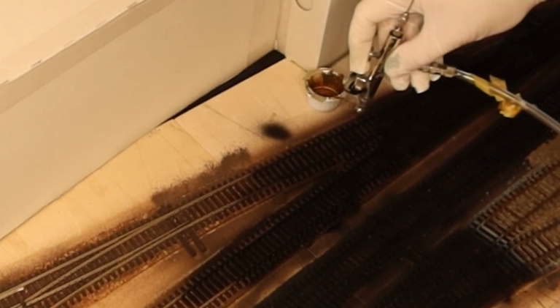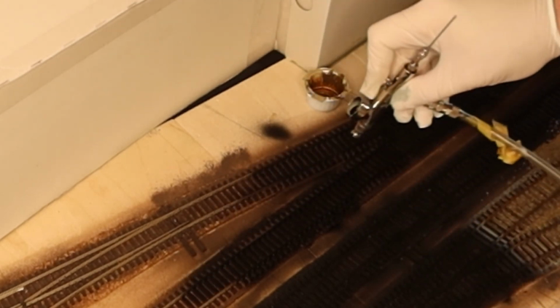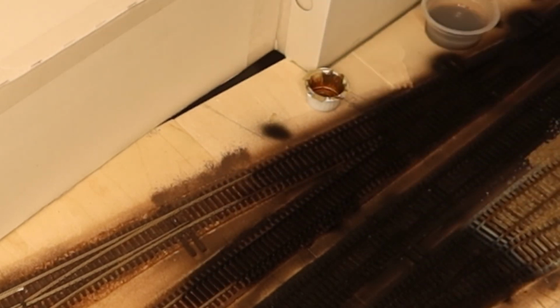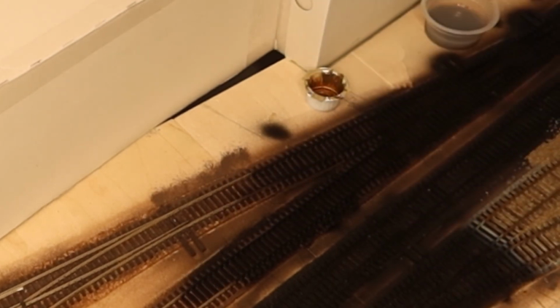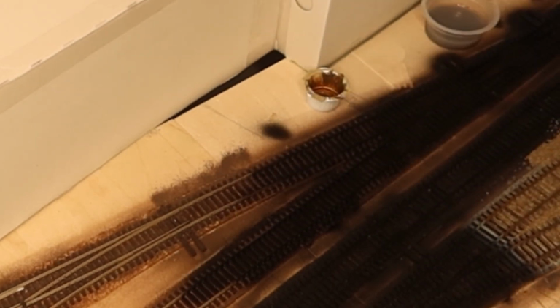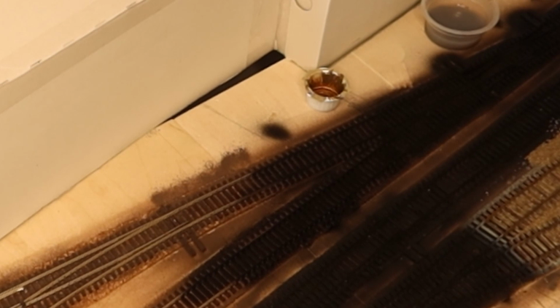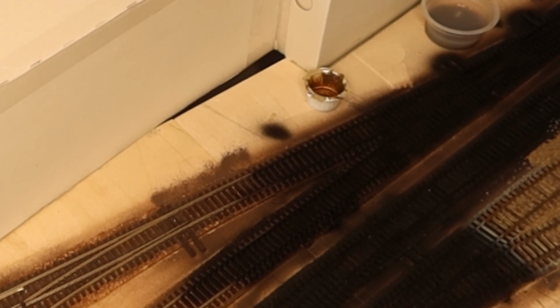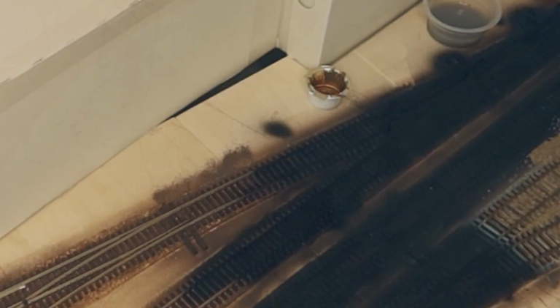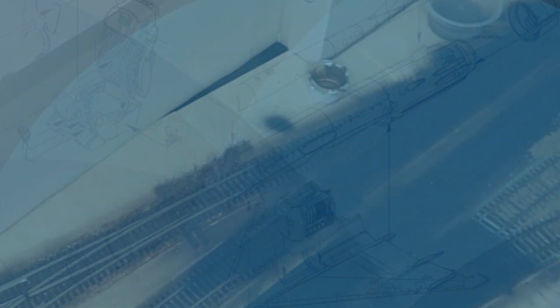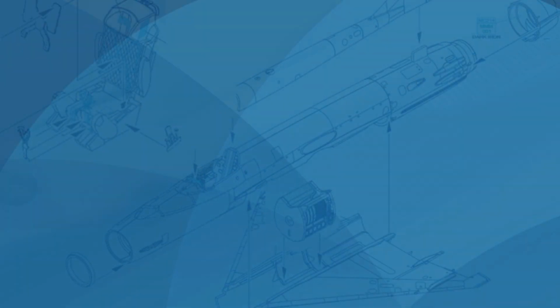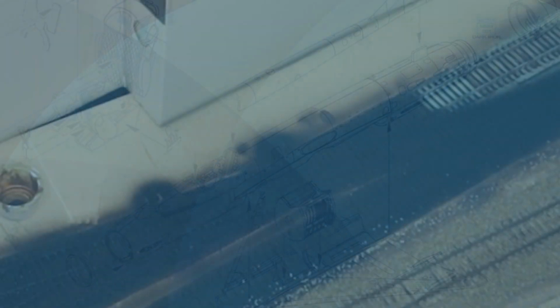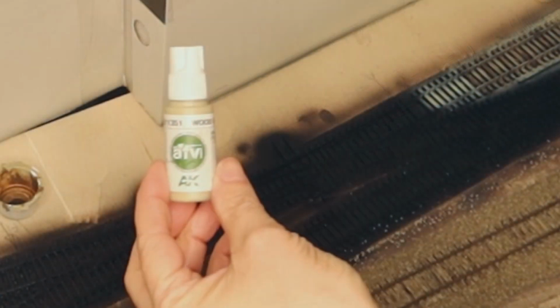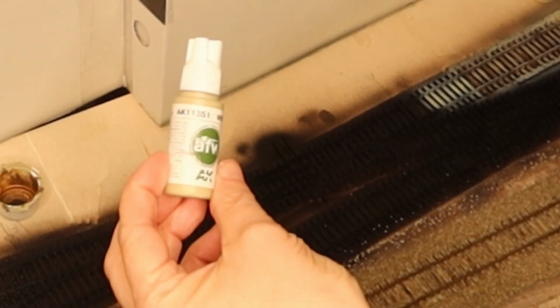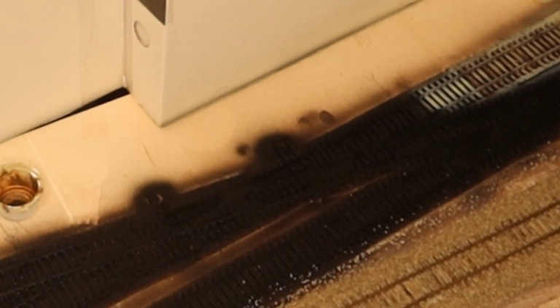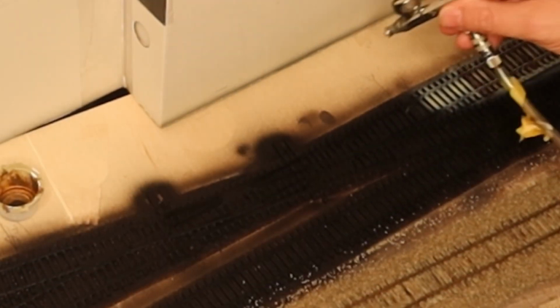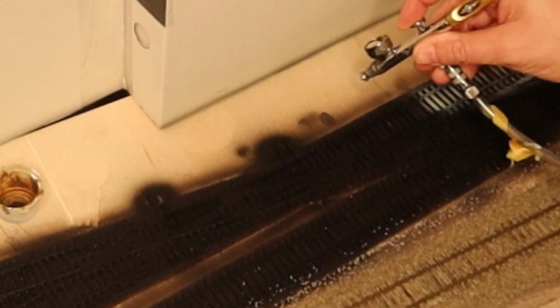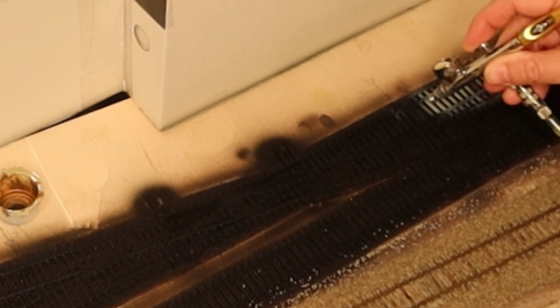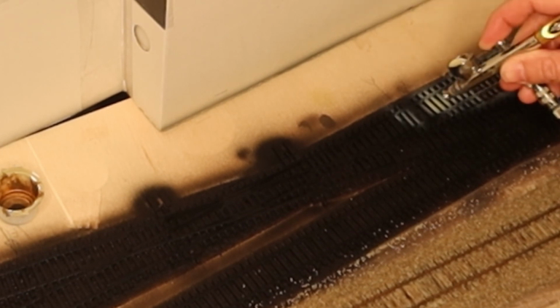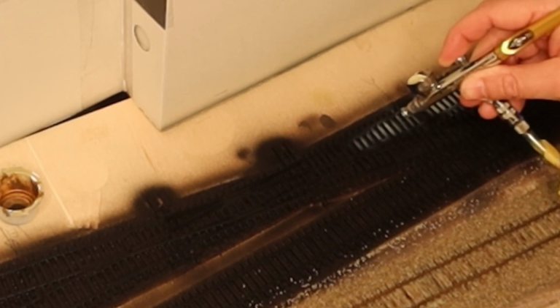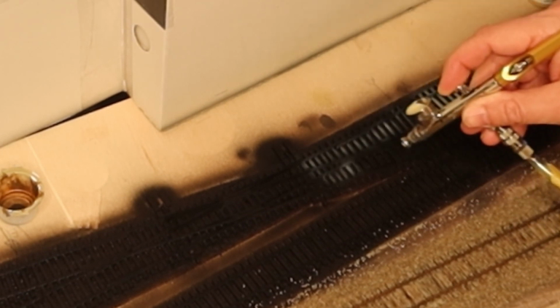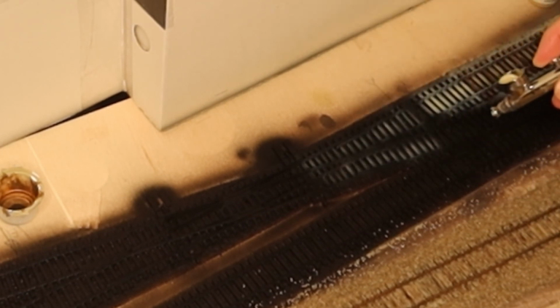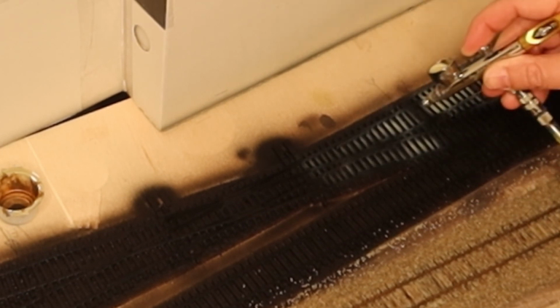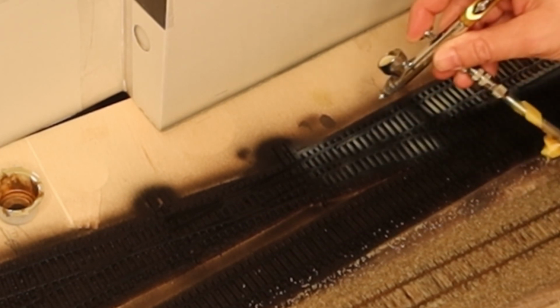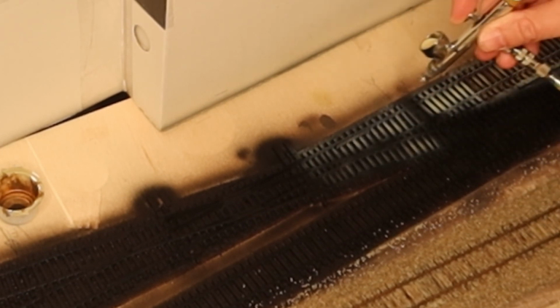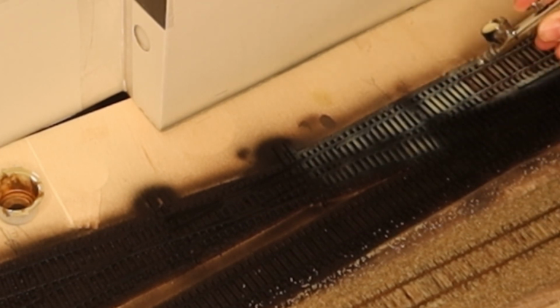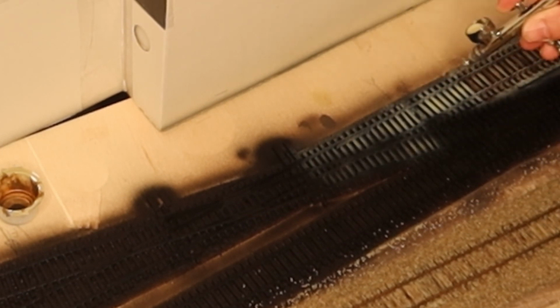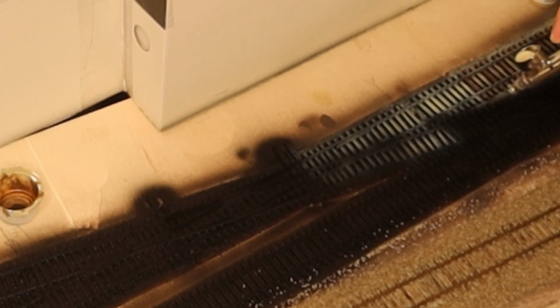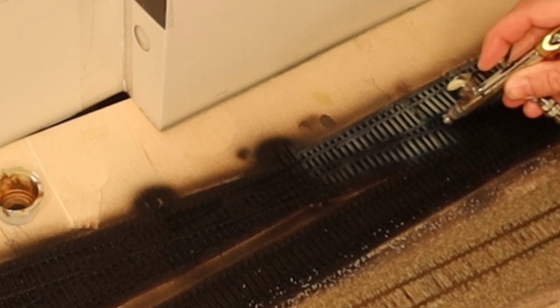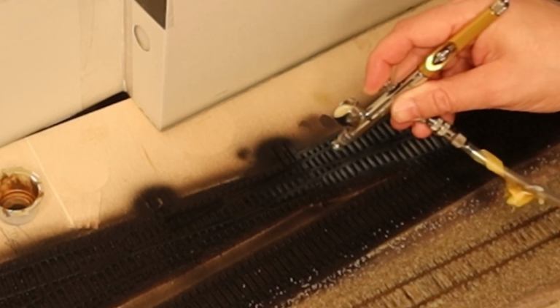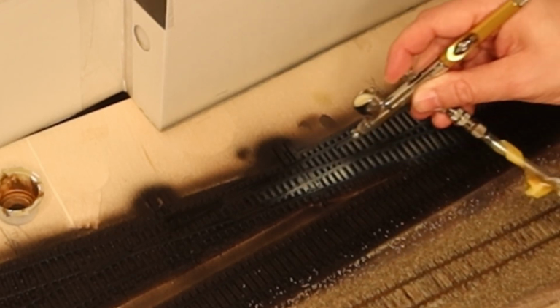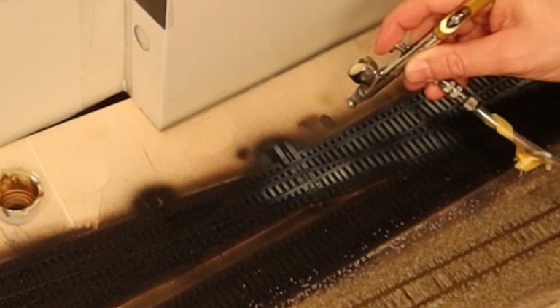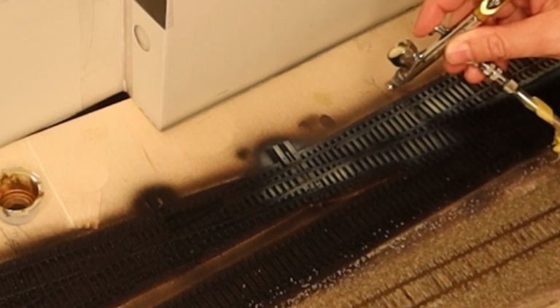As the plastic from PECO still seems to have residues of release agent from the injection molds on the plastic parts, I first cleaned all parts thoroughly with isopropanol. Then I primed the track with surface primer from Maleo.